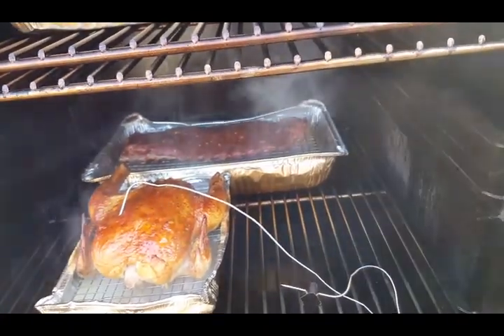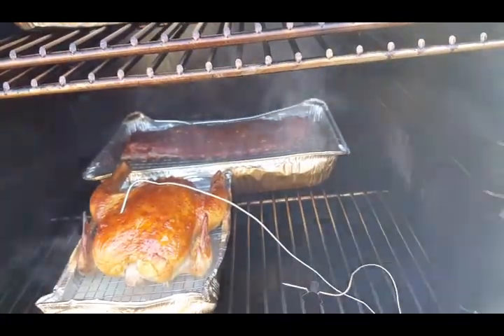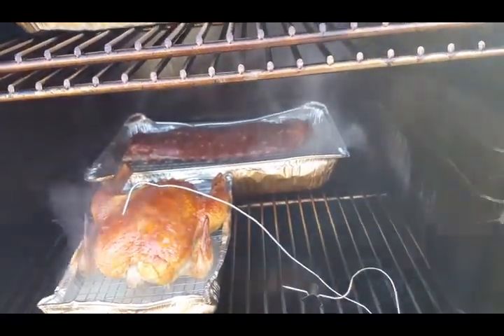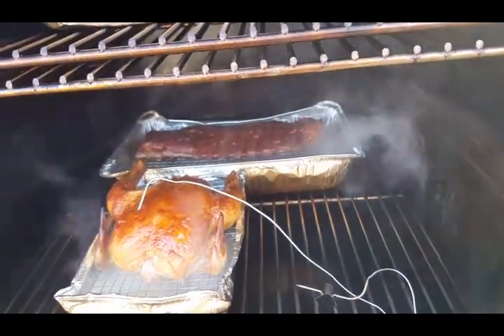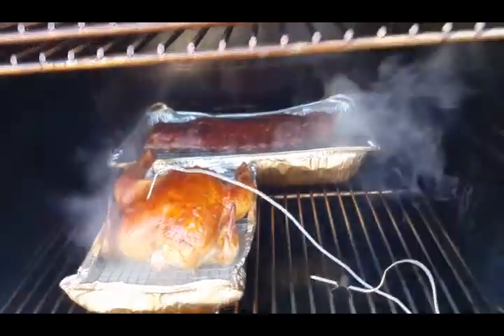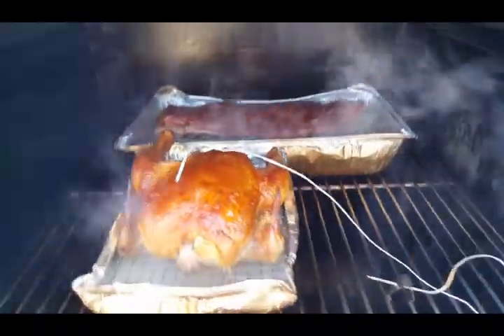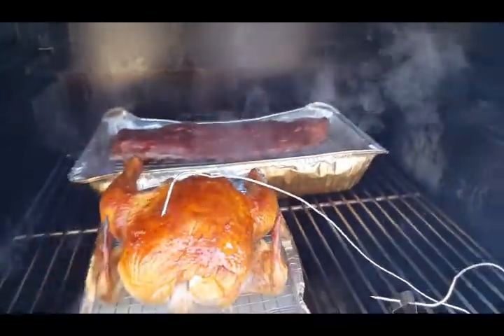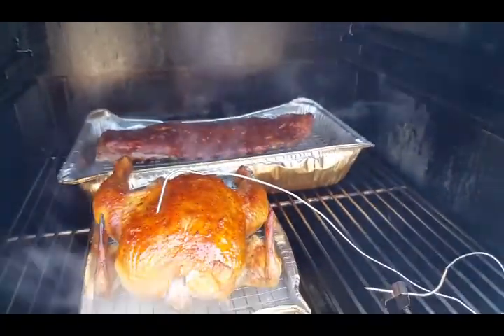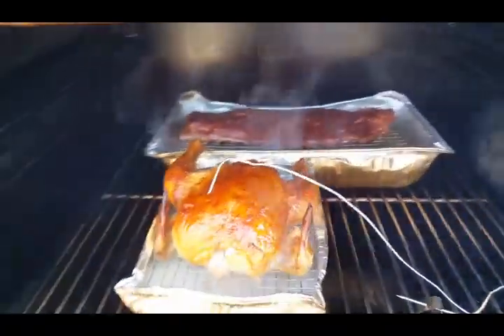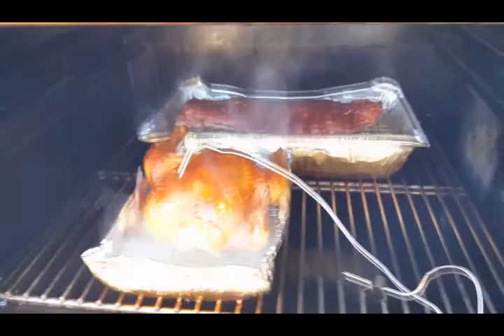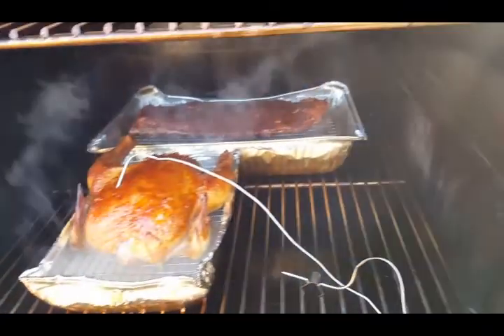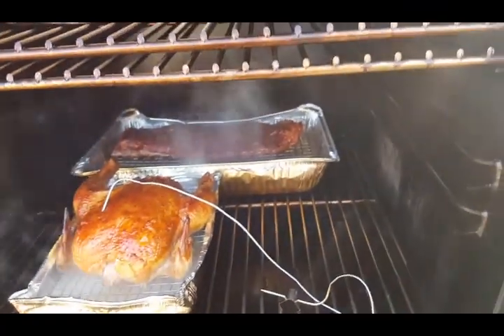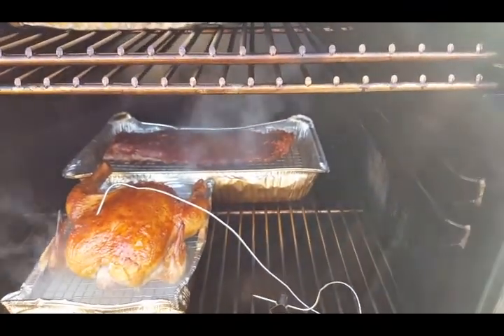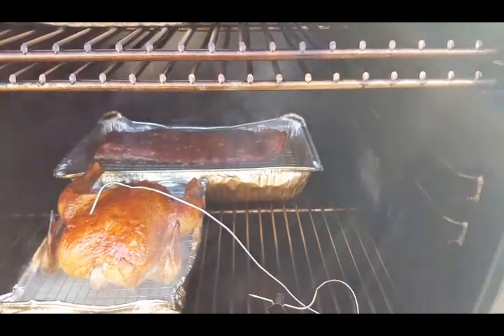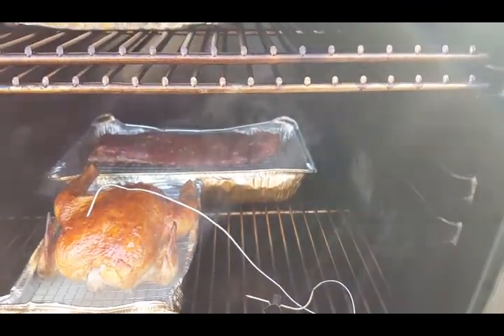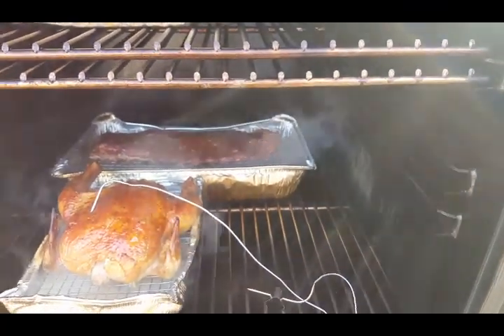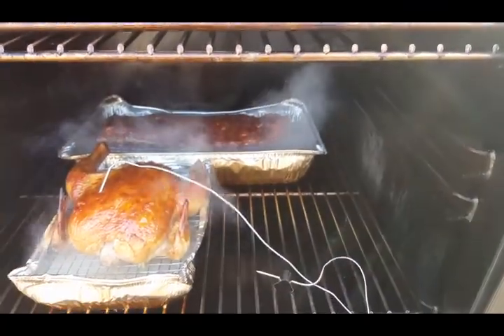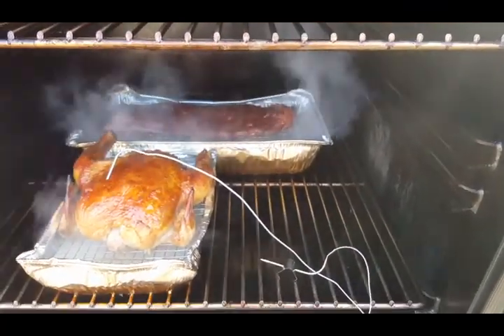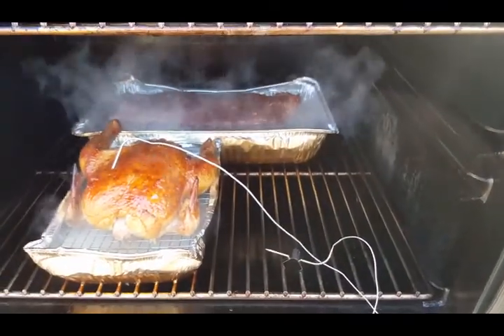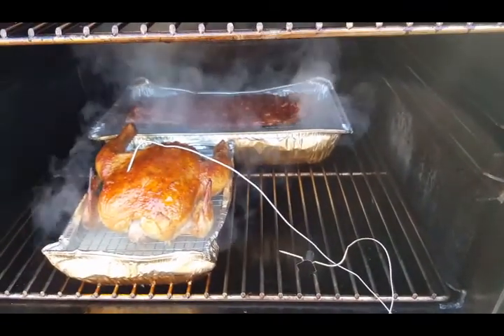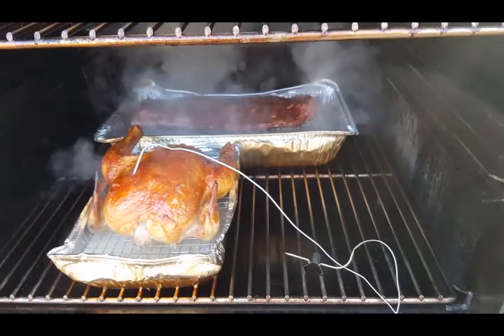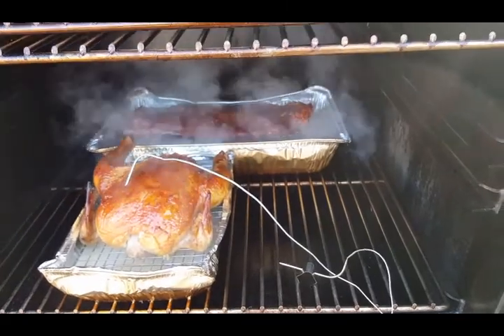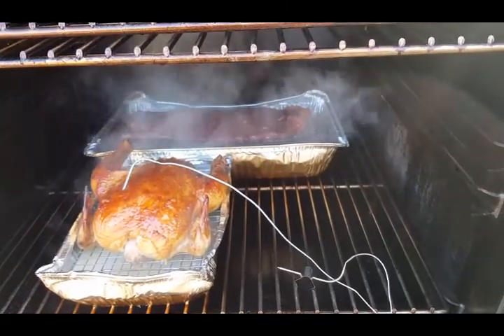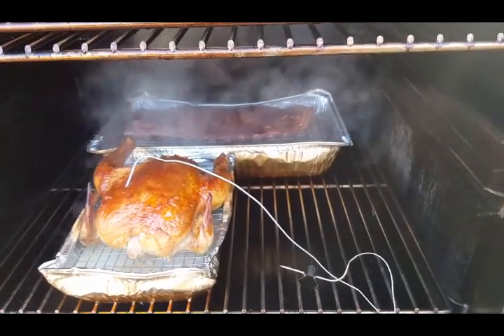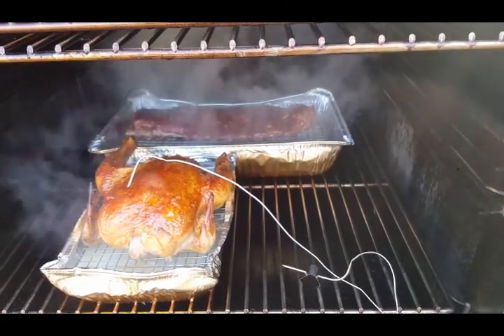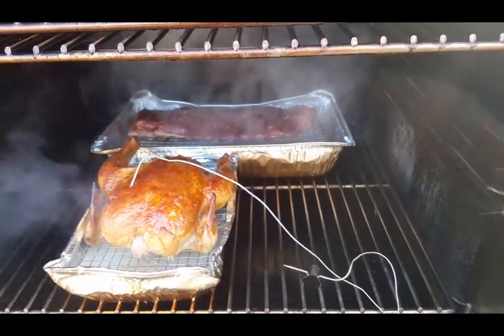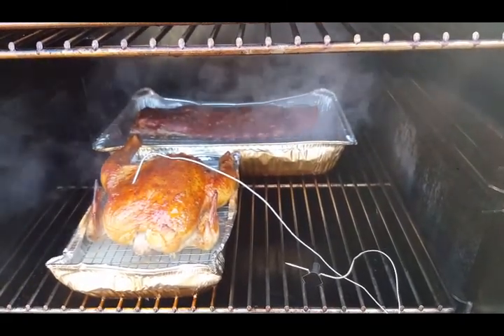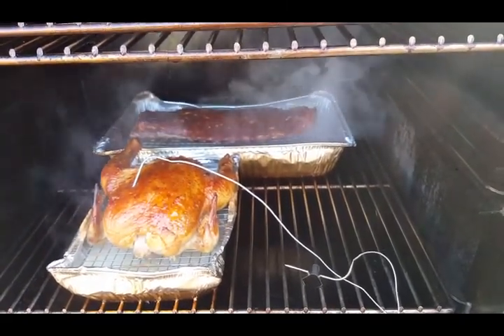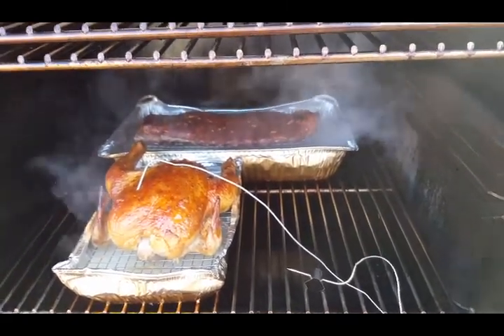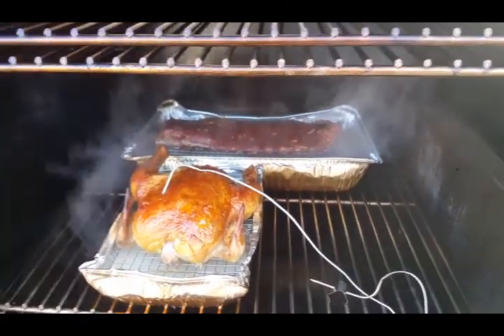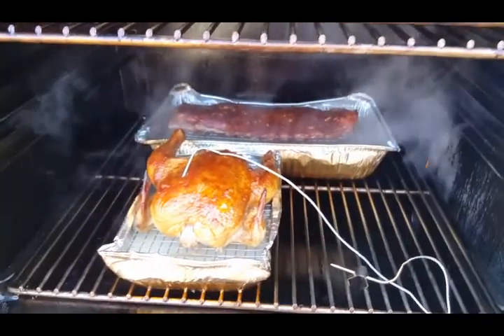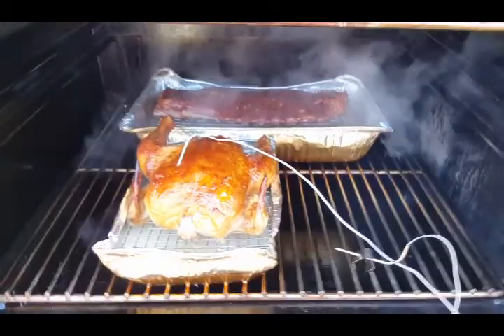Popped open the Char-Broil really quick, got a little butter on it. Going to check back probably once everything is finished cooking on both birds — or if one gets done first, we'll do a slice then.